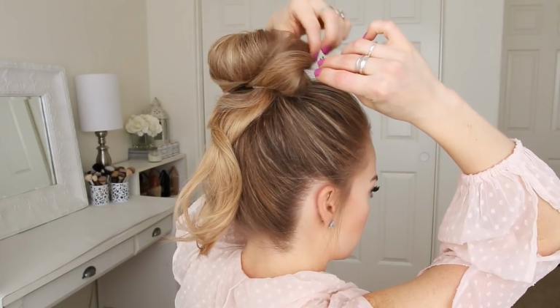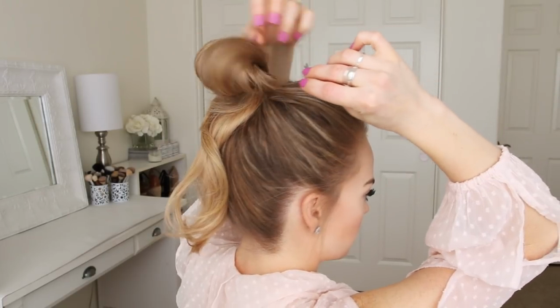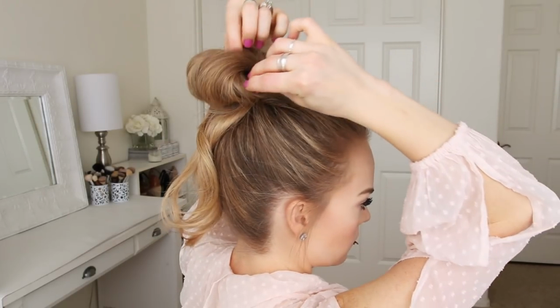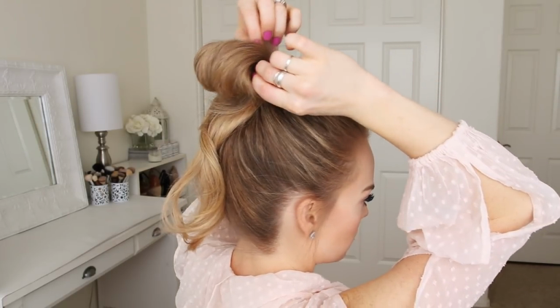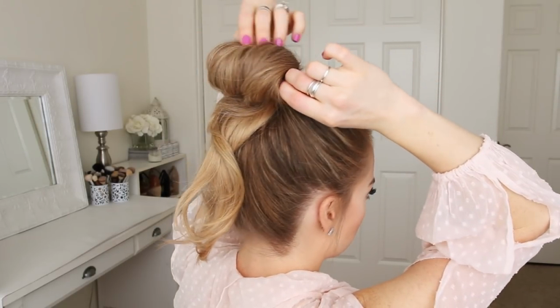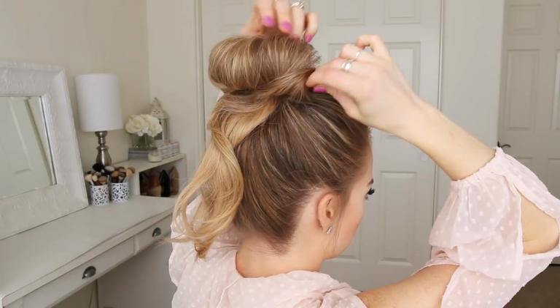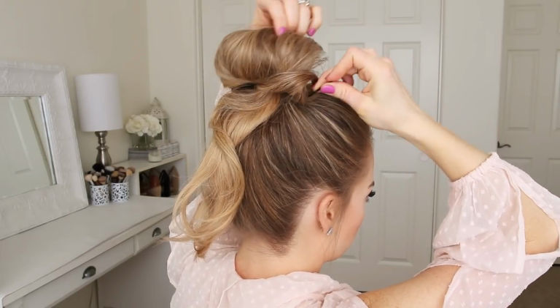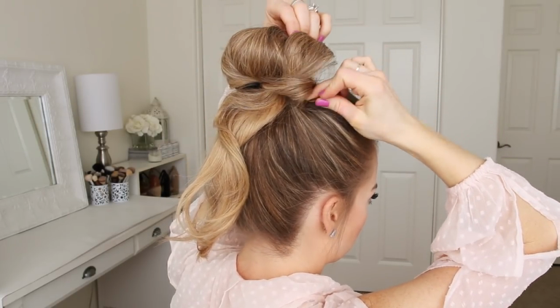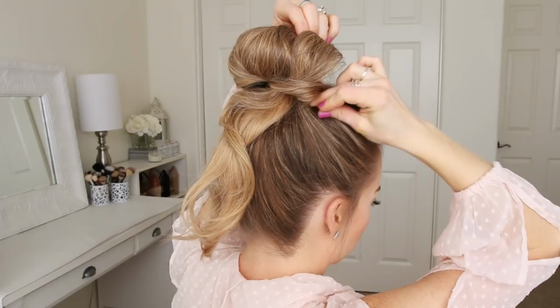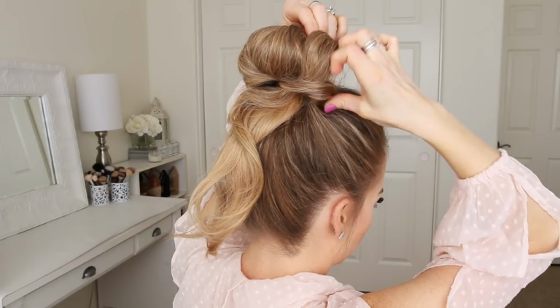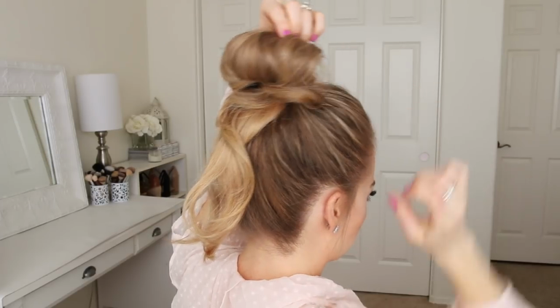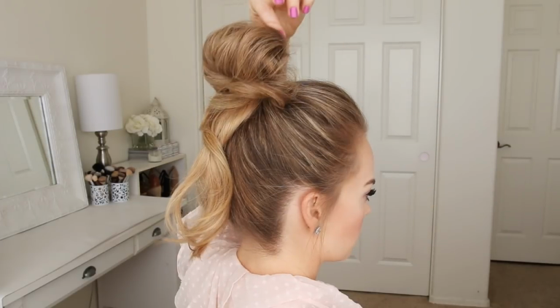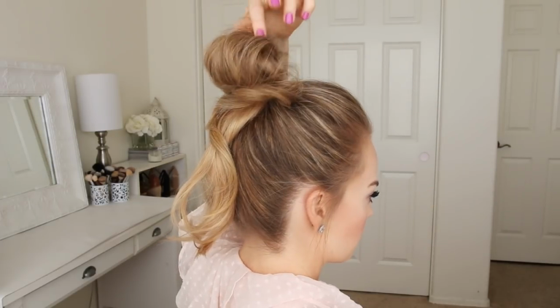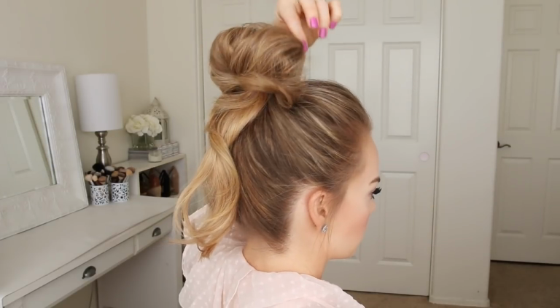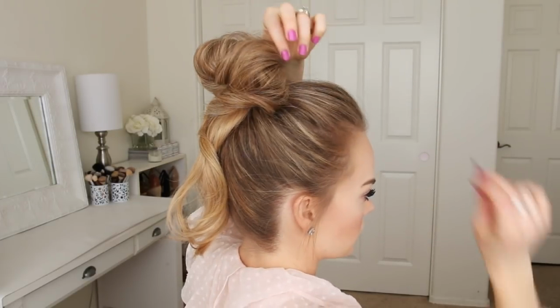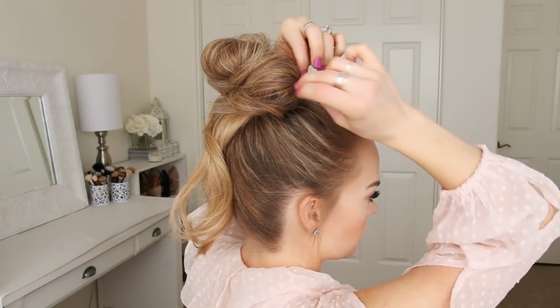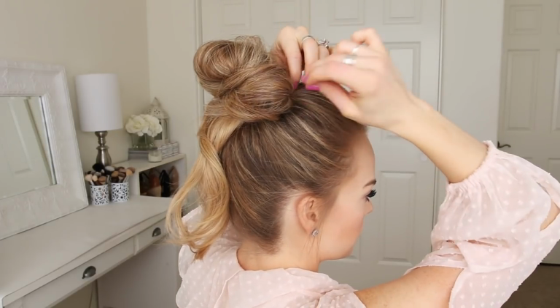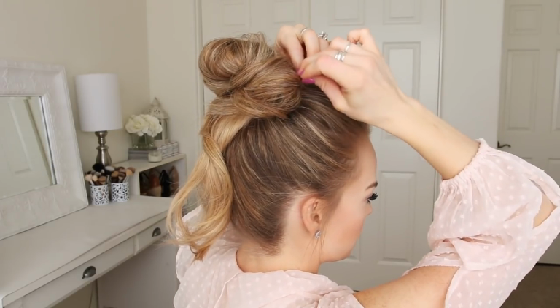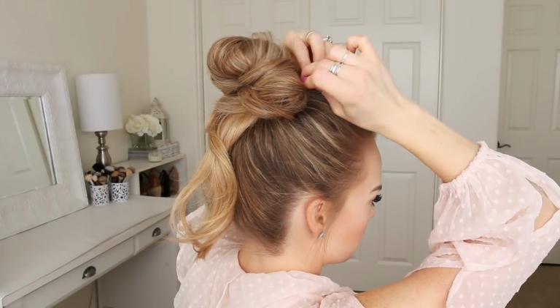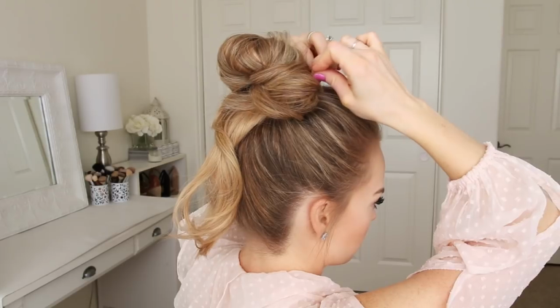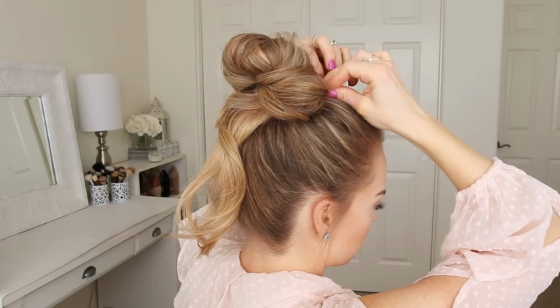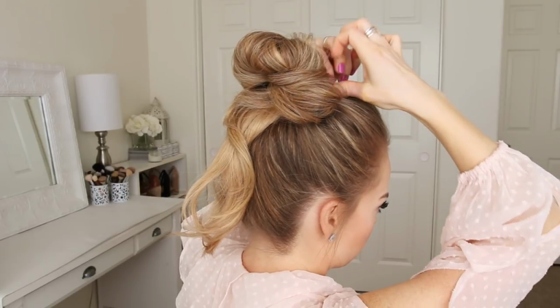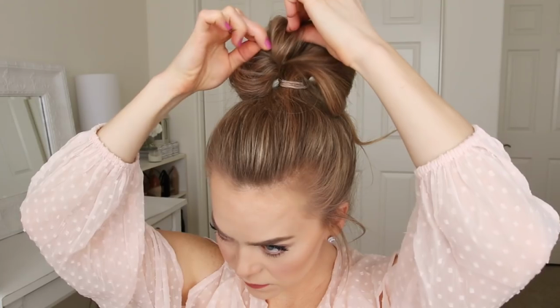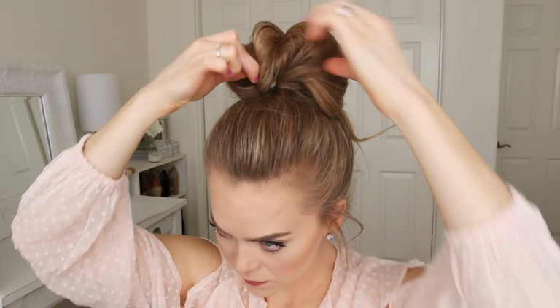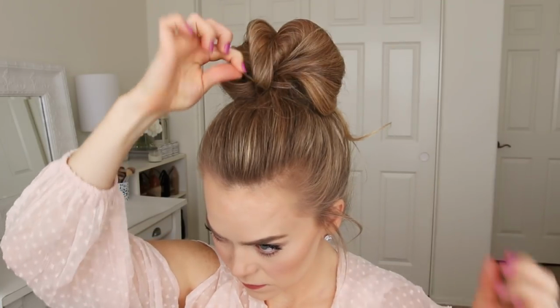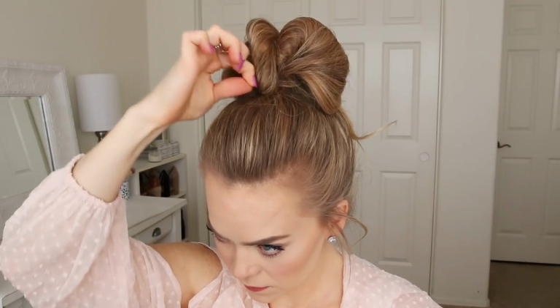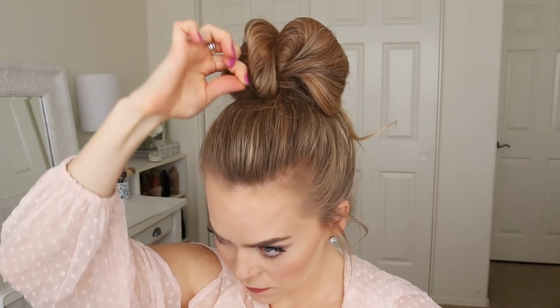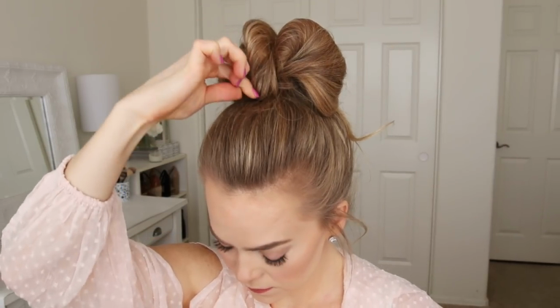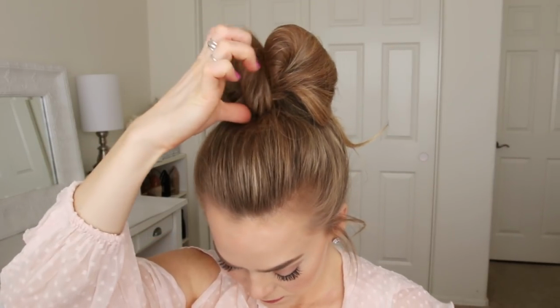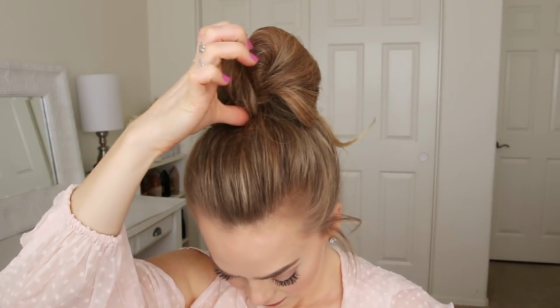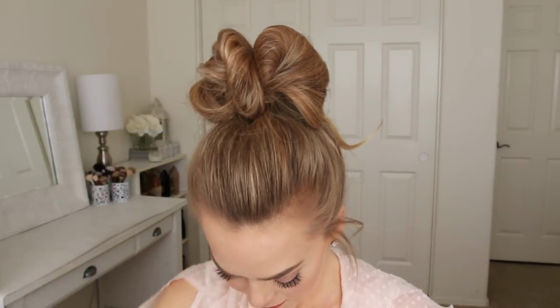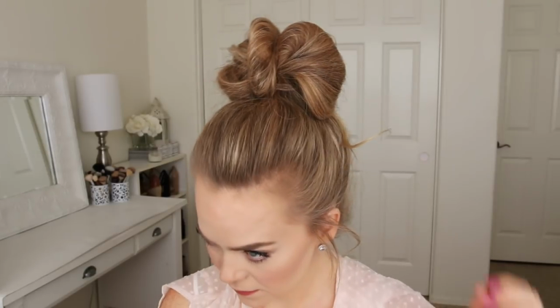As you form the messy bun, as you pin each piece you just want to look at the hair from all angles and make sure the hair band is hidden and that the bun has a flattering shape. It'll look different each time, but pinning larger pieces will help with flyaways and will keep the bun a little bit smoother.